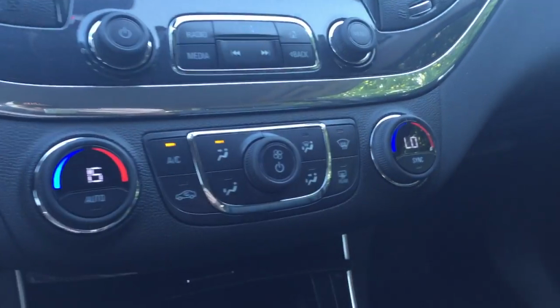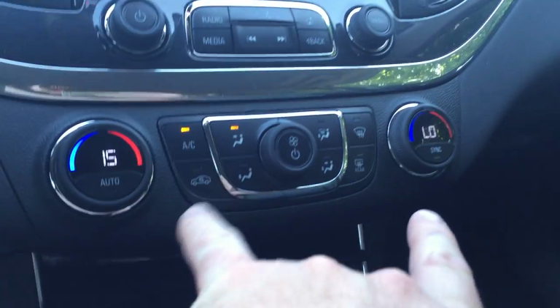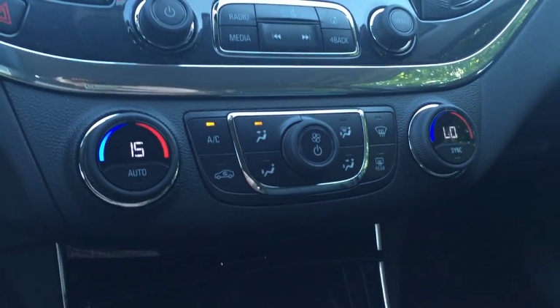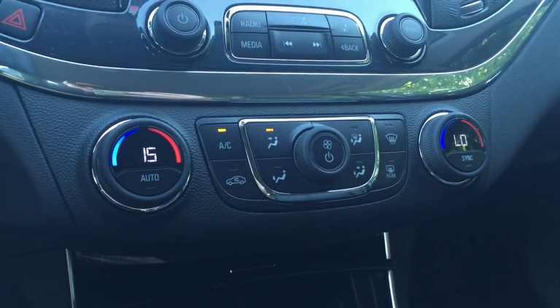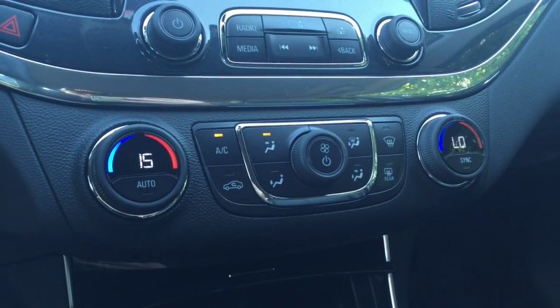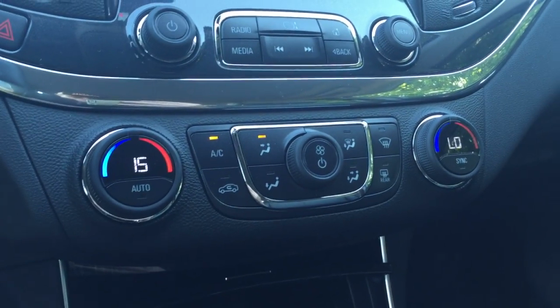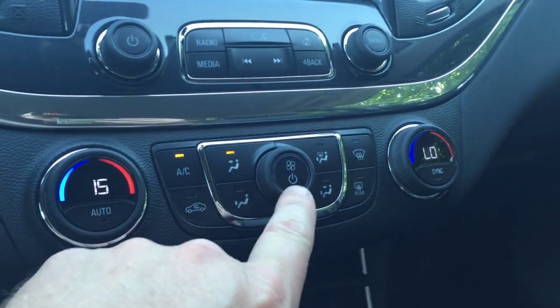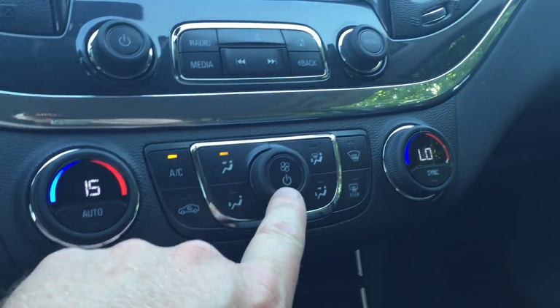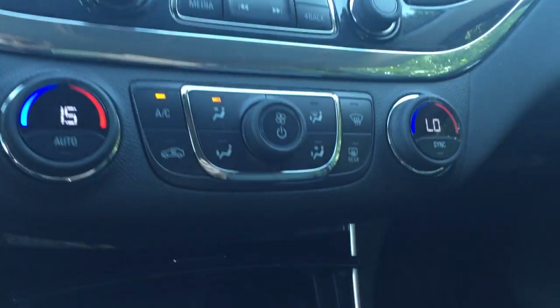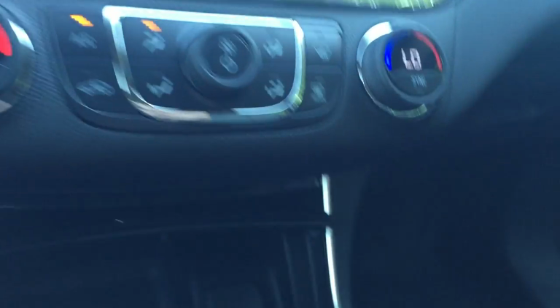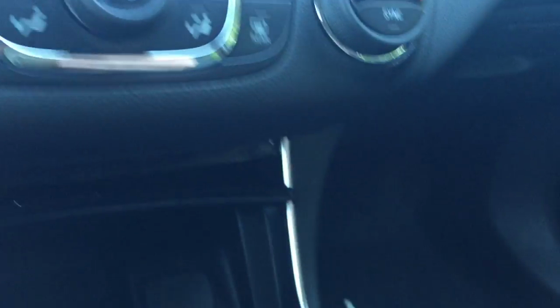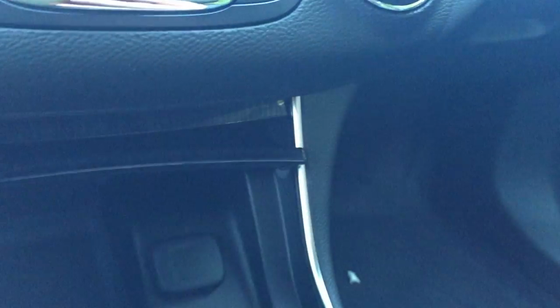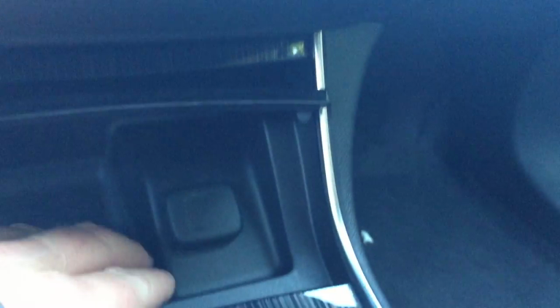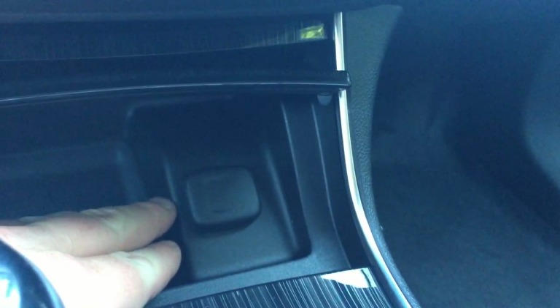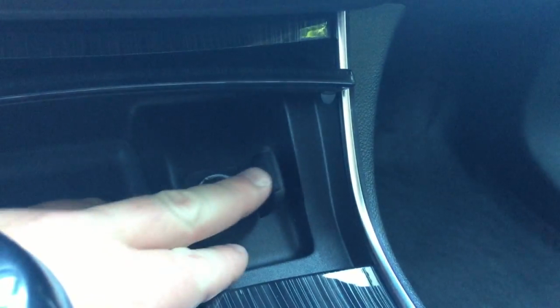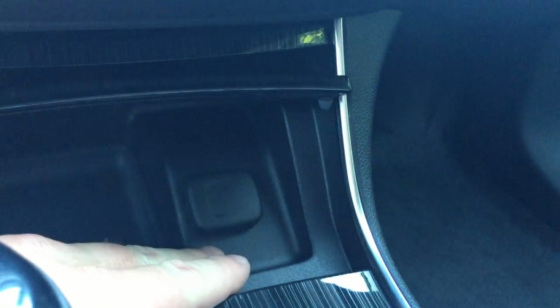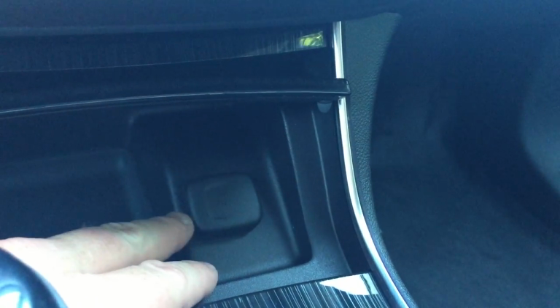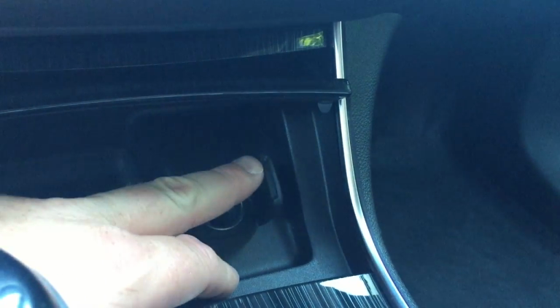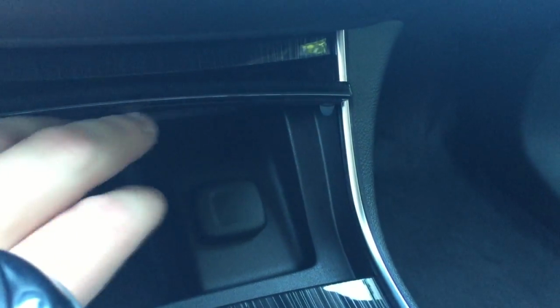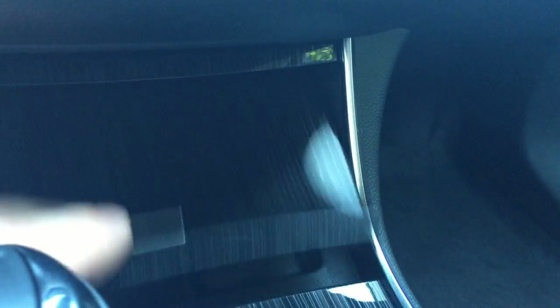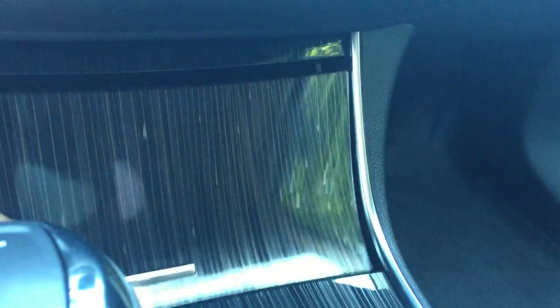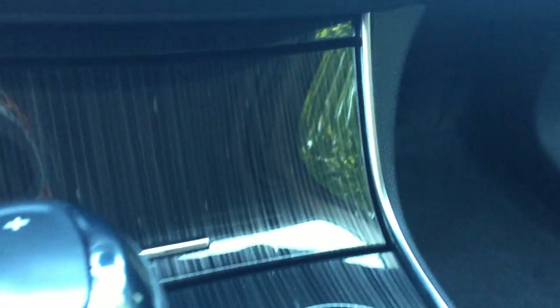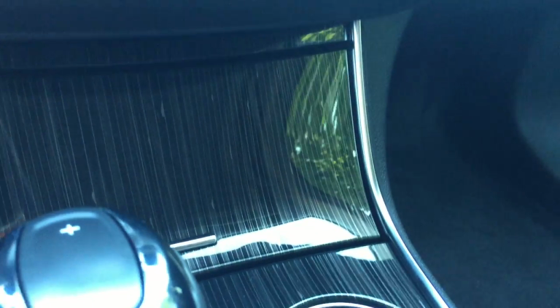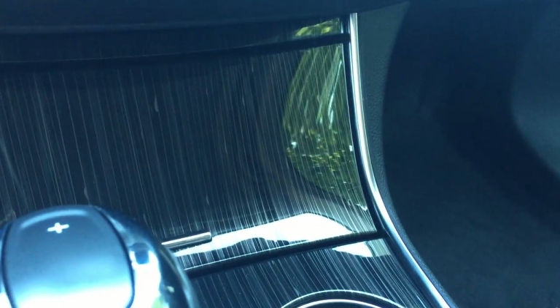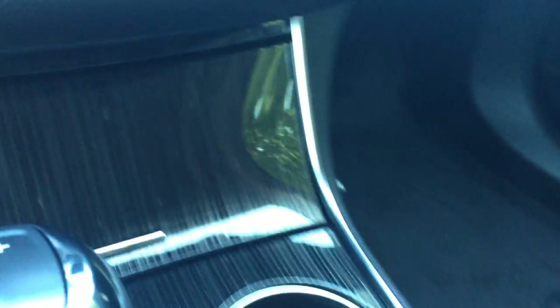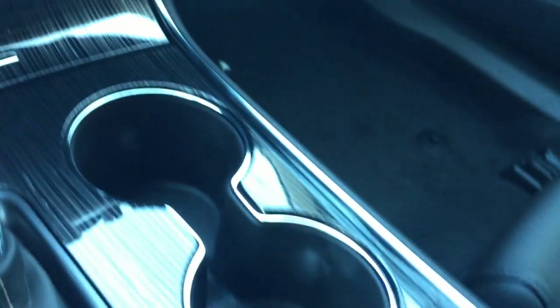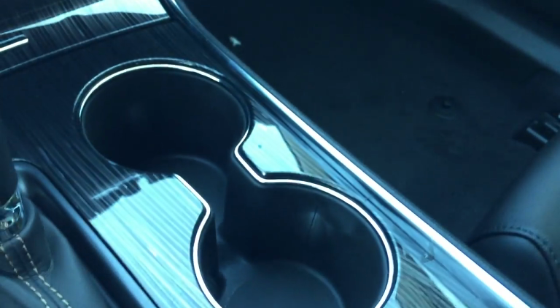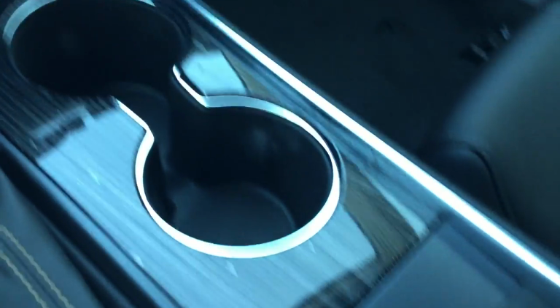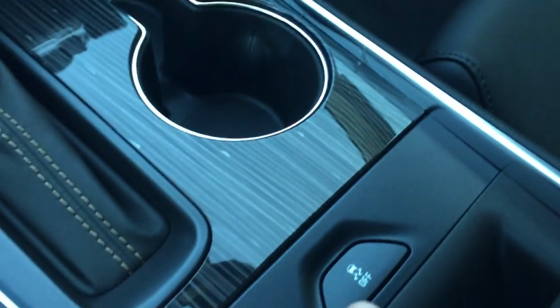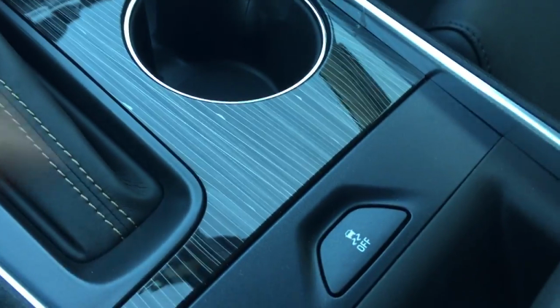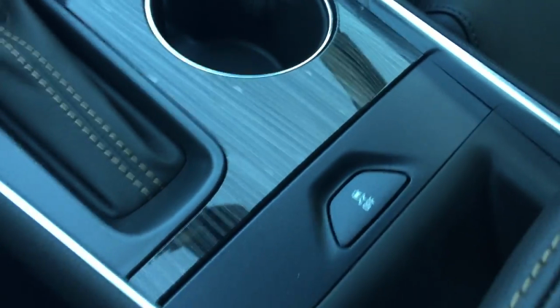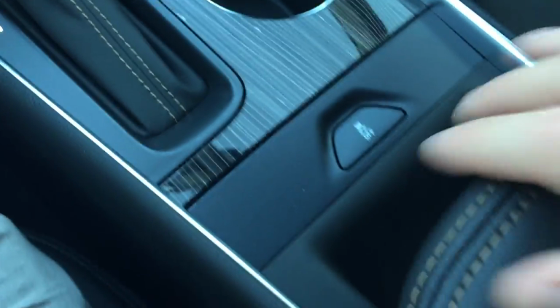Dual climate zones in this vehicle. Here's your fan speed operation. You do have auxiliary power right there. That stows away nicely just like that. You have your cup holders and traction and stability control.